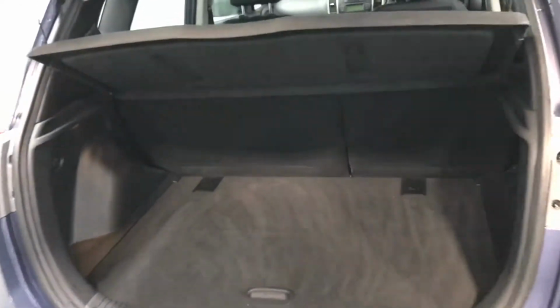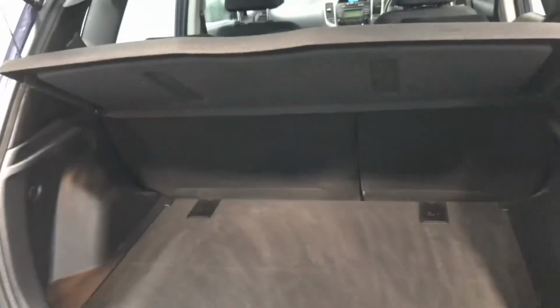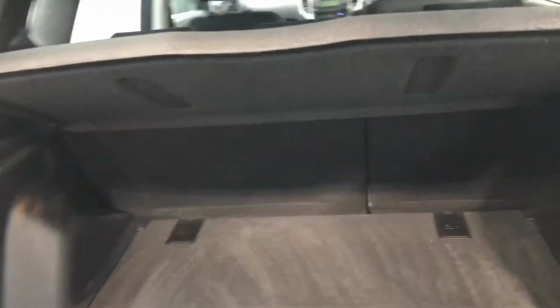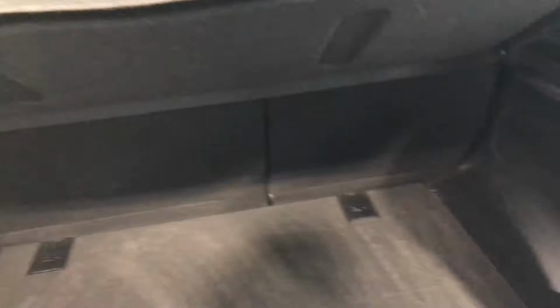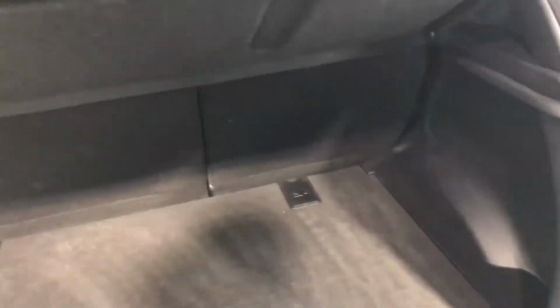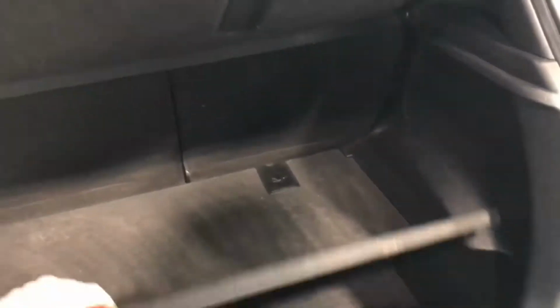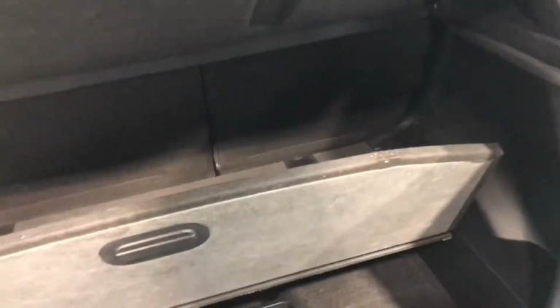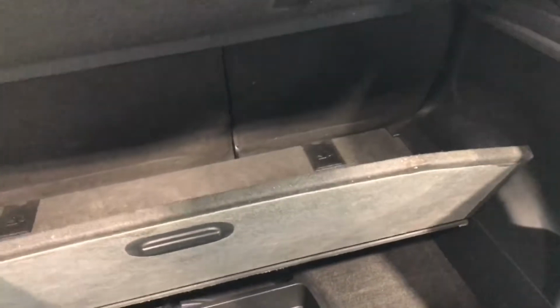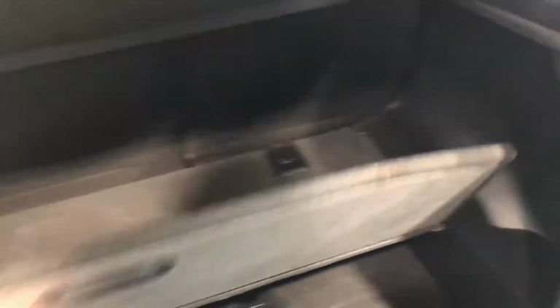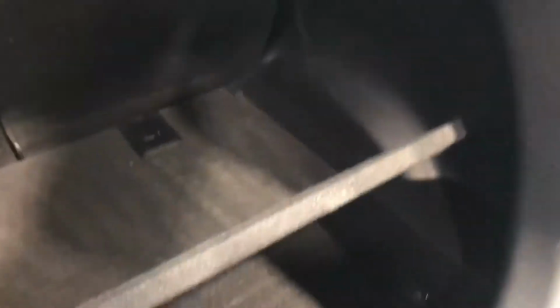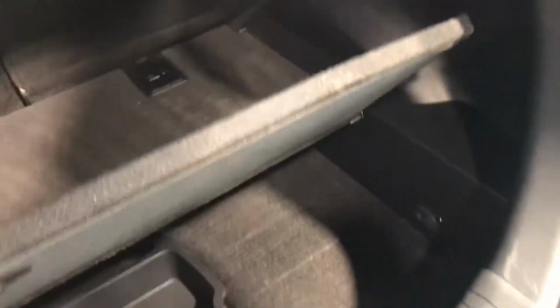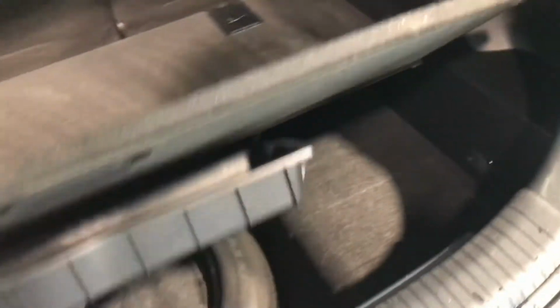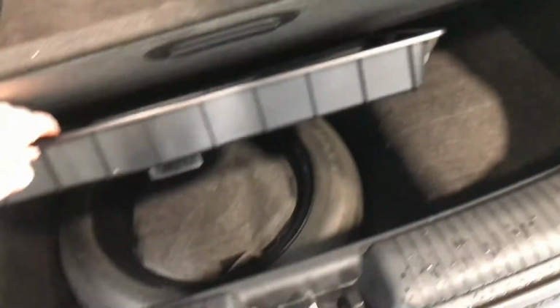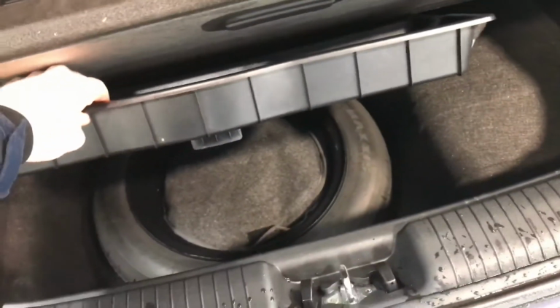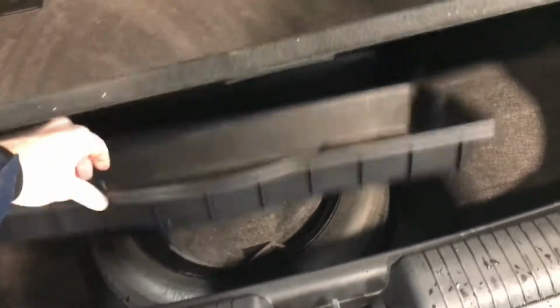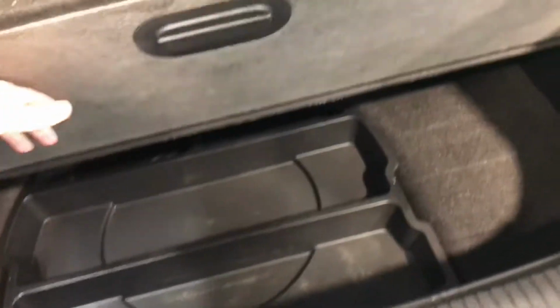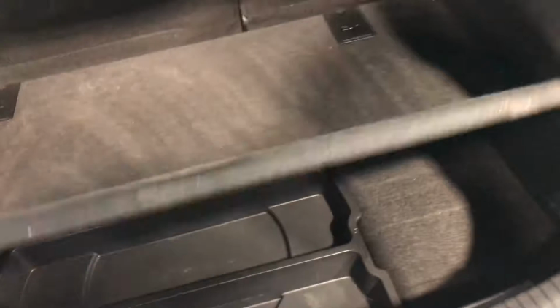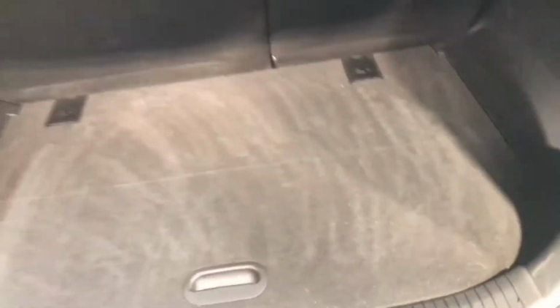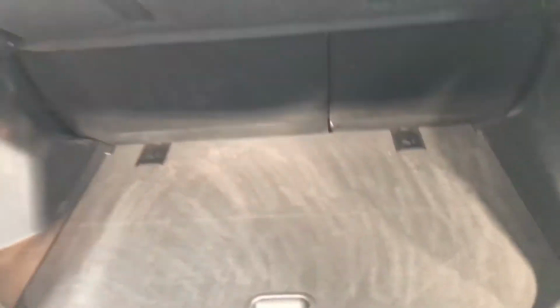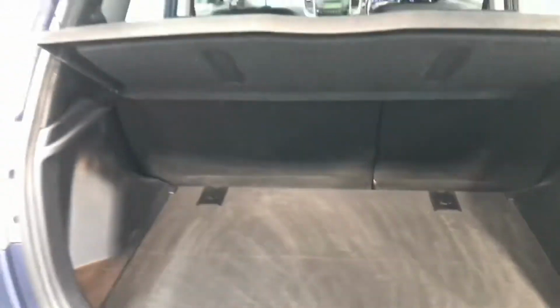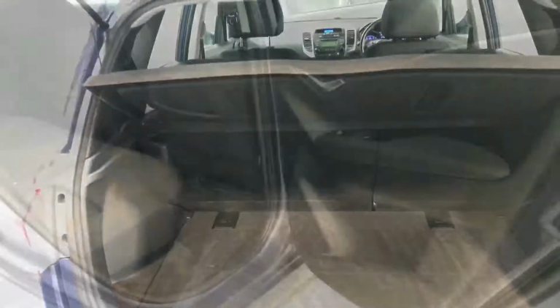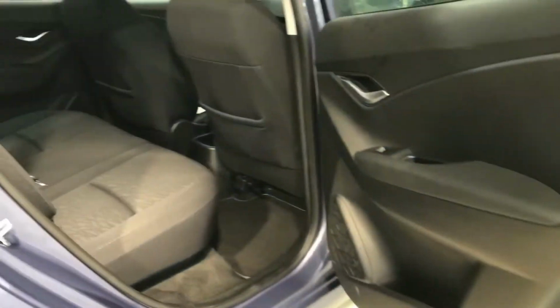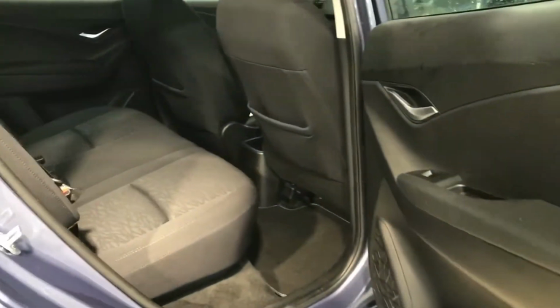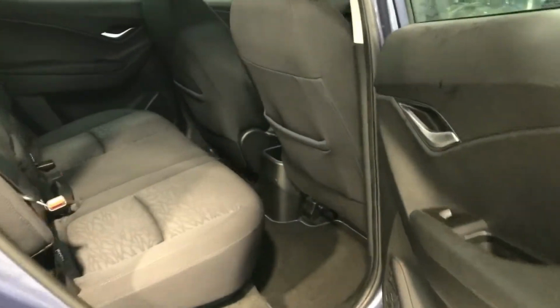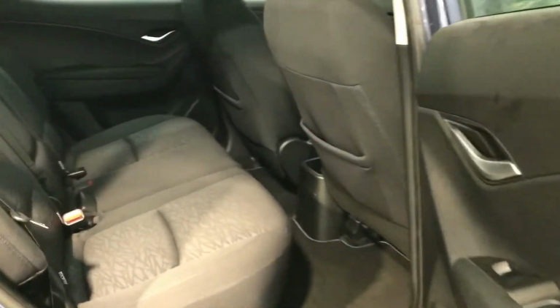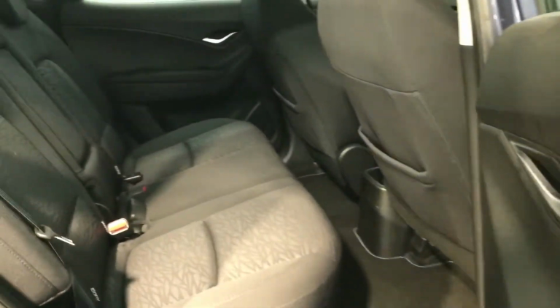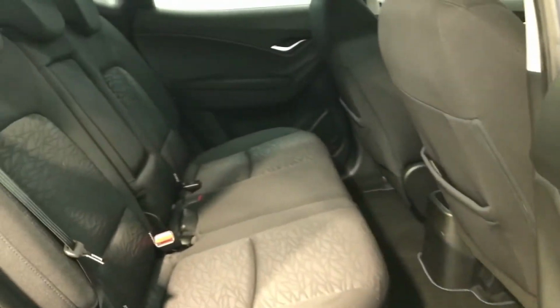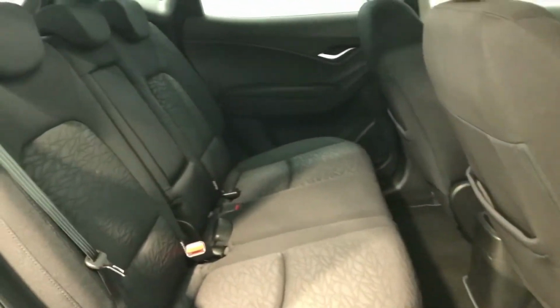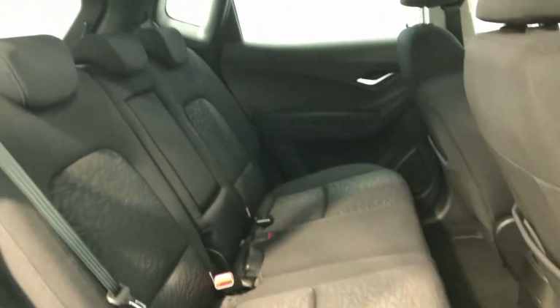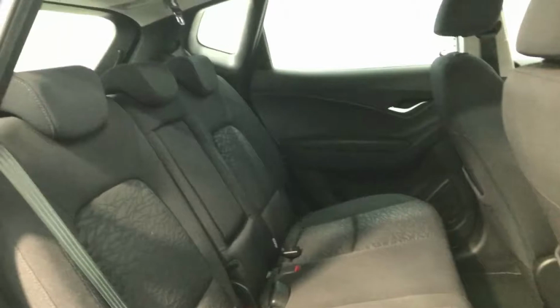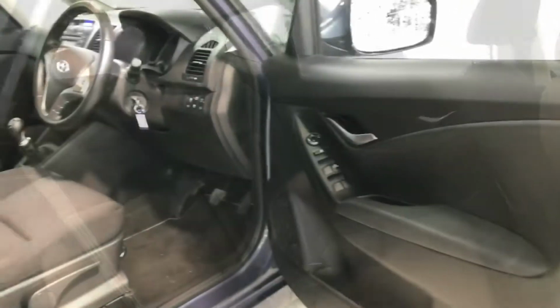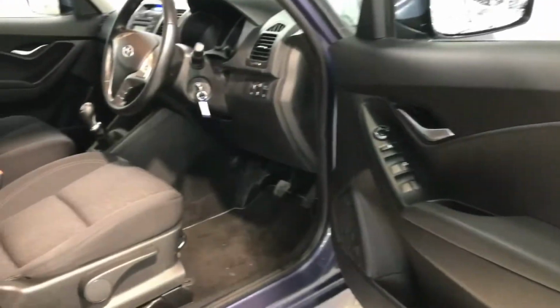We take a look in the boot here — plenty of space in the iX20. There's also more storage space underneath here with your space saver spare wheel in the bottom. The back seats also fold down if you need more luggage space with their 60-40 split.